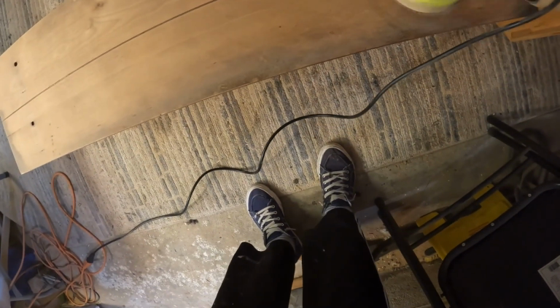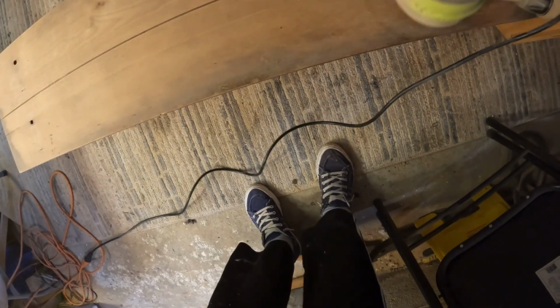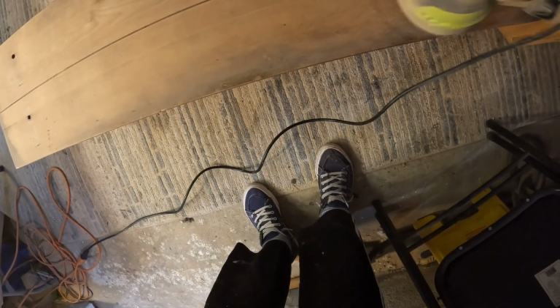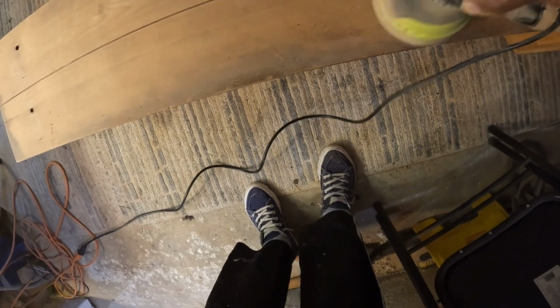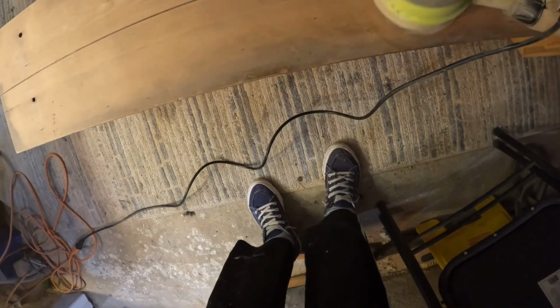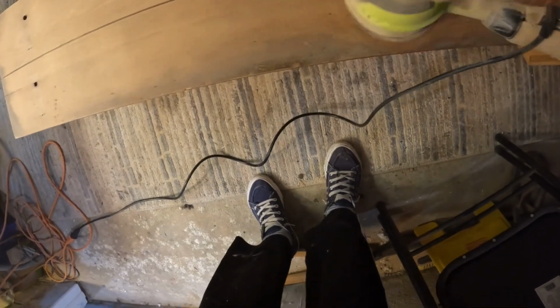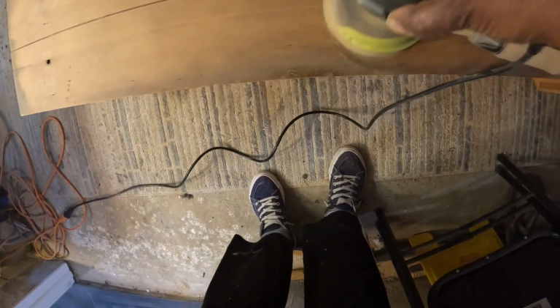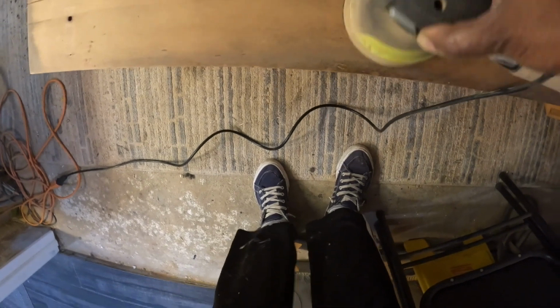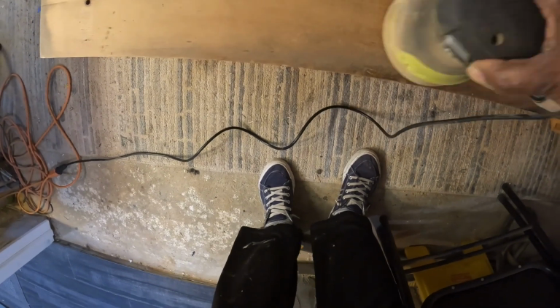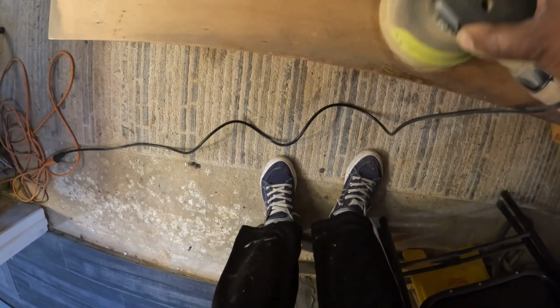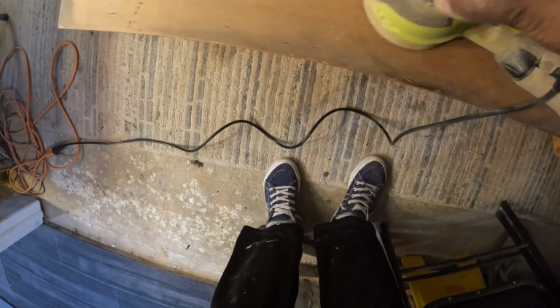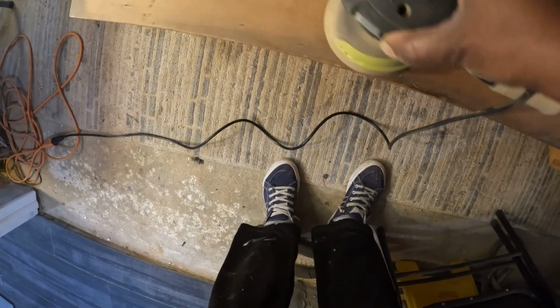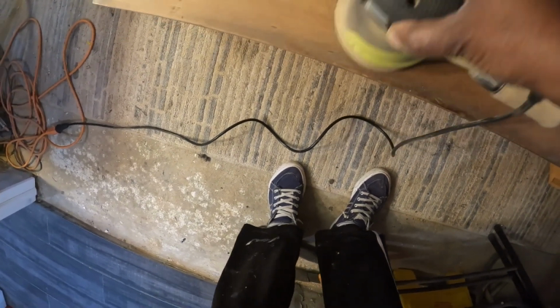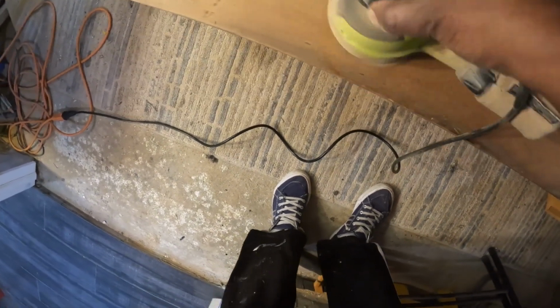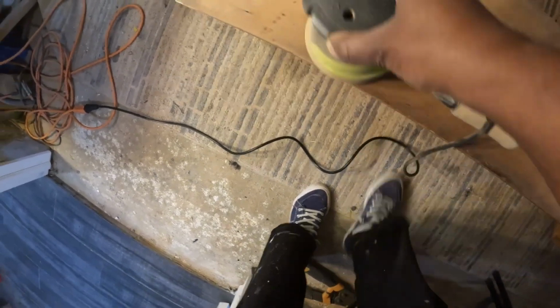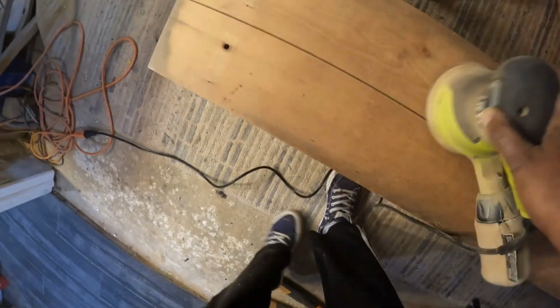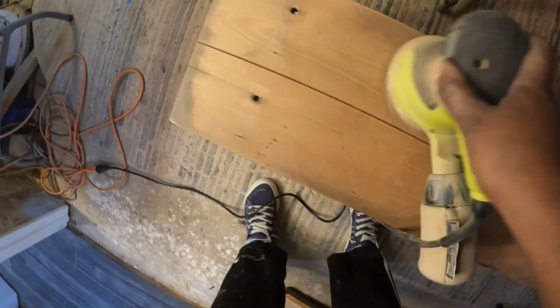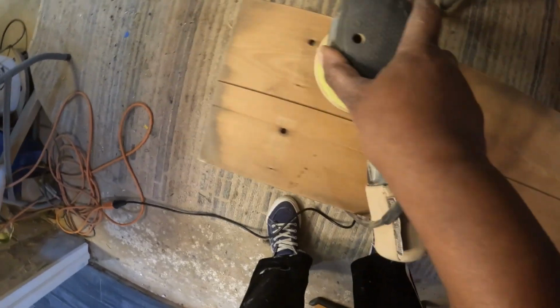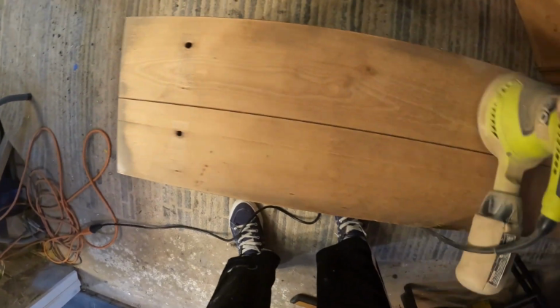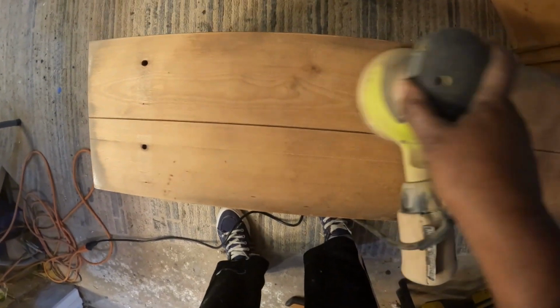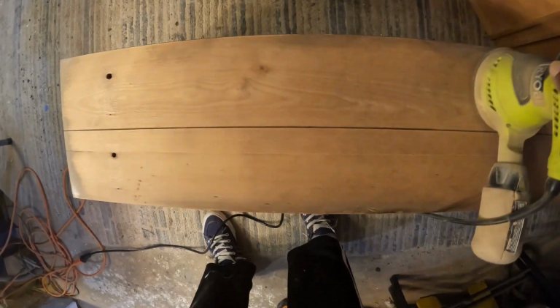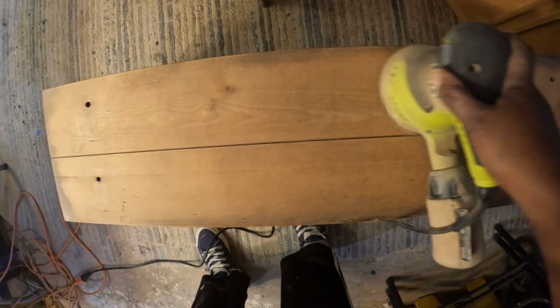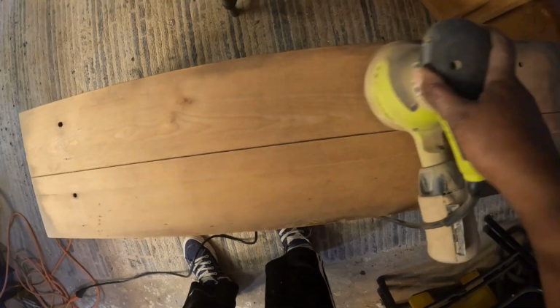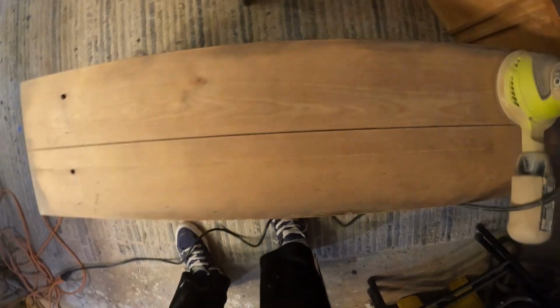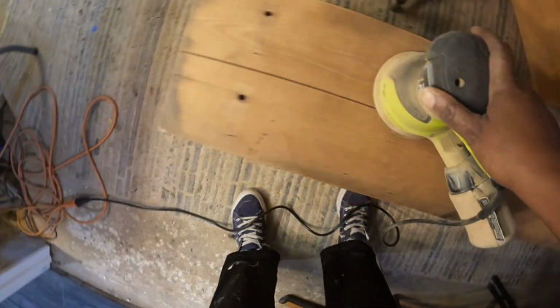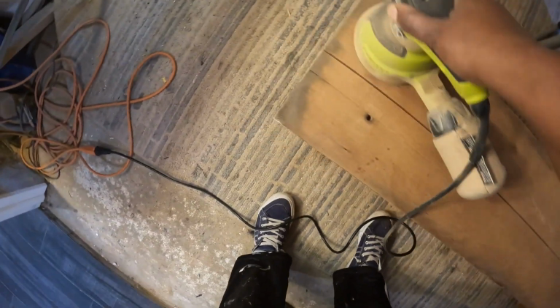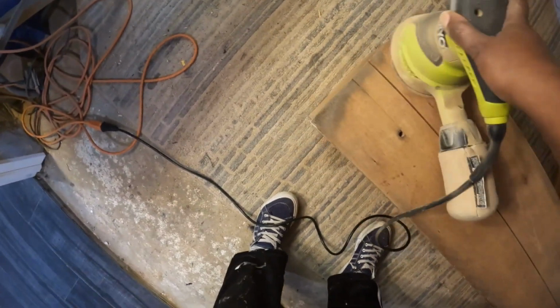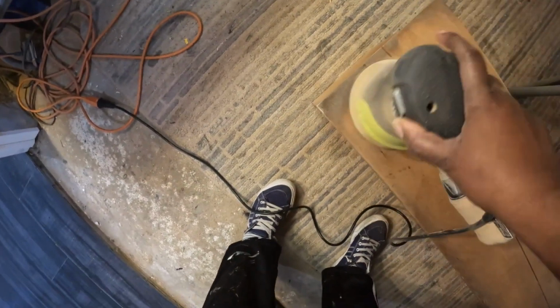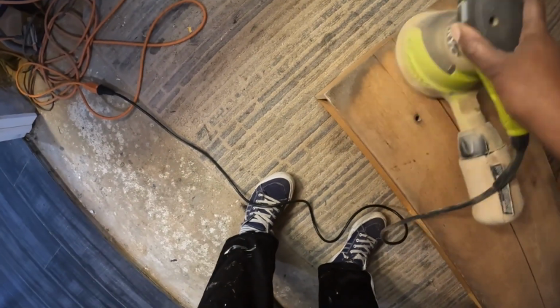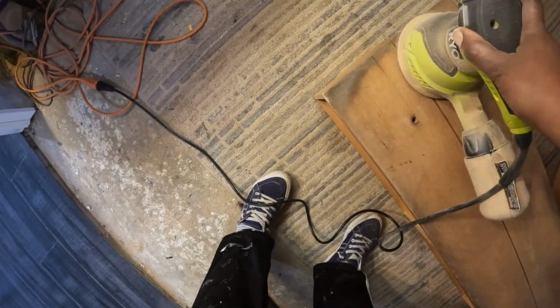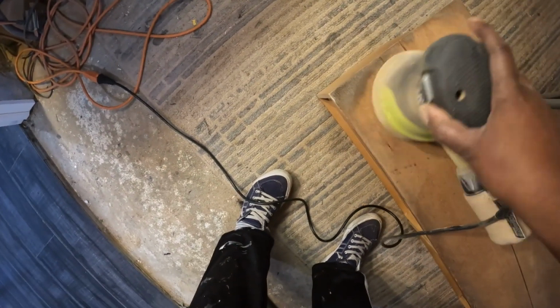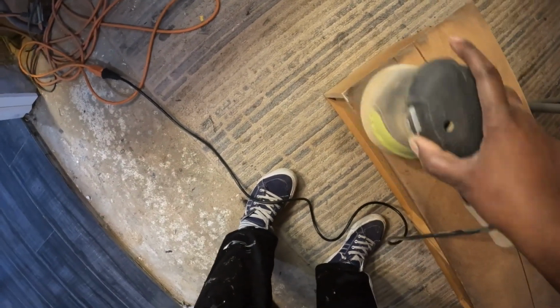I was being extra gentle sanding at the time because I just wanted to be careful. But I did sand a little bit harder later, when I realized the piece could take it.